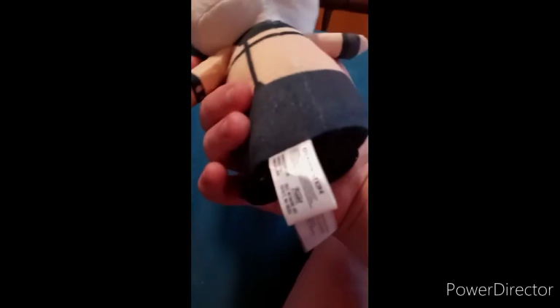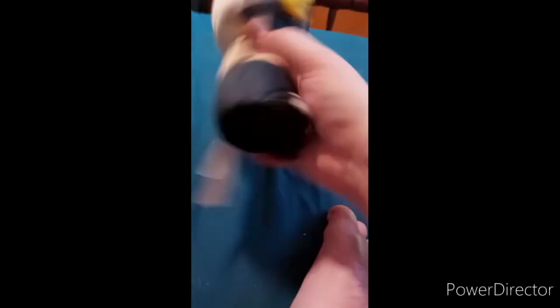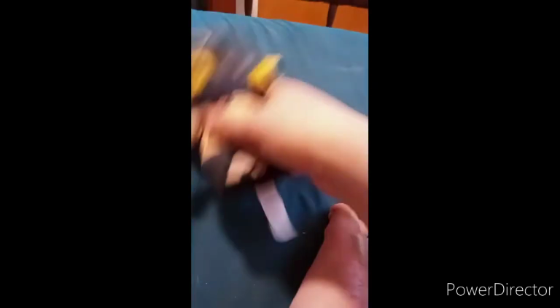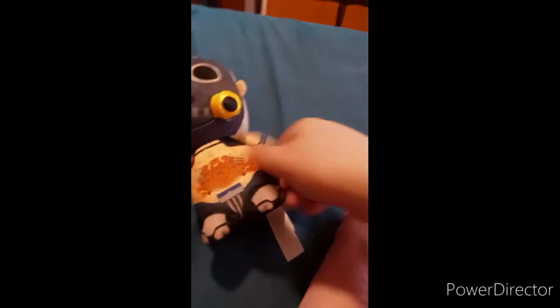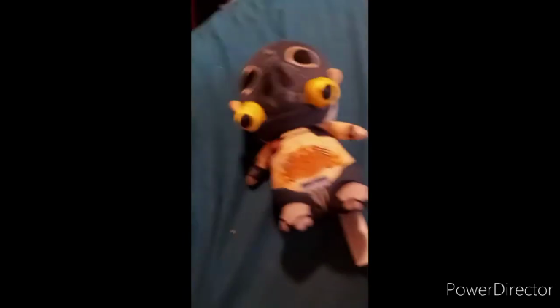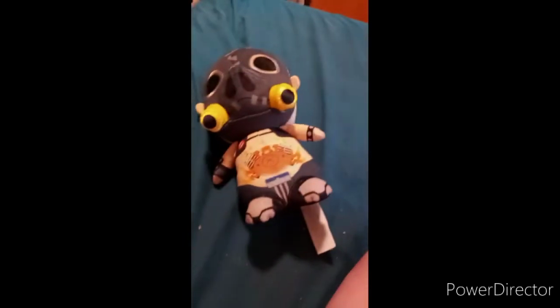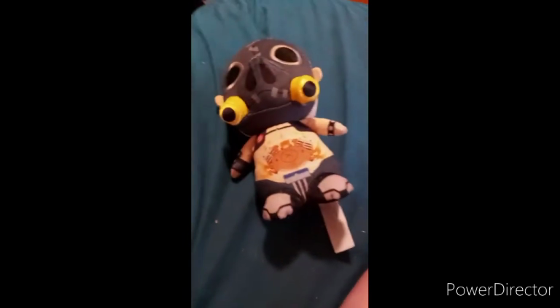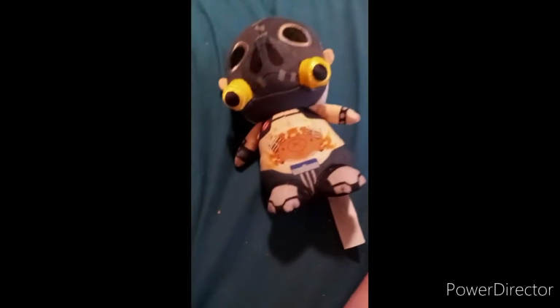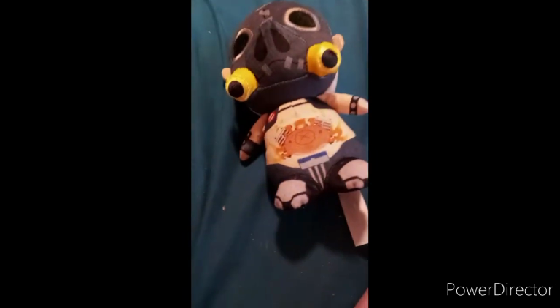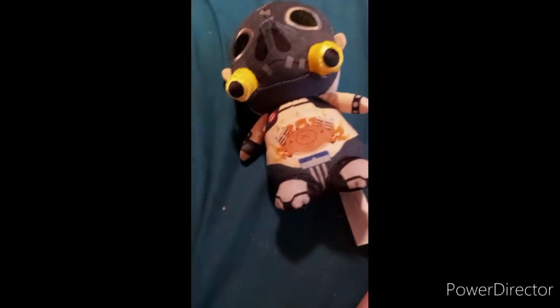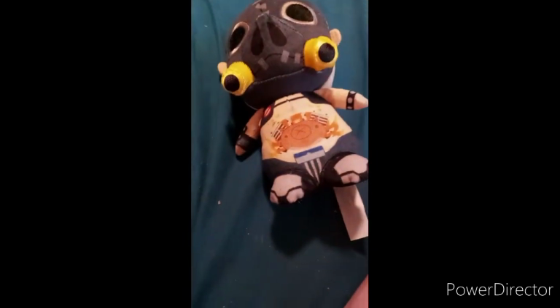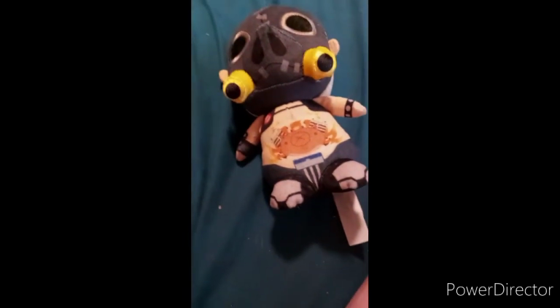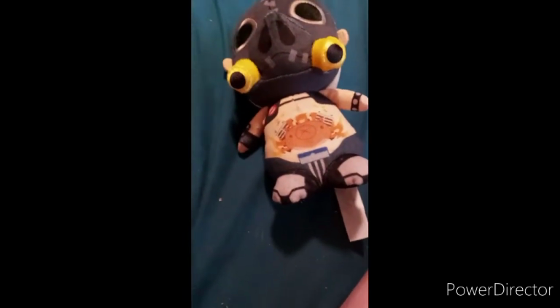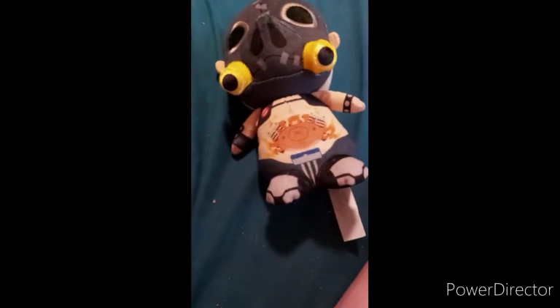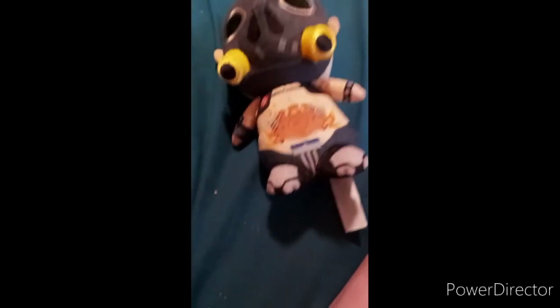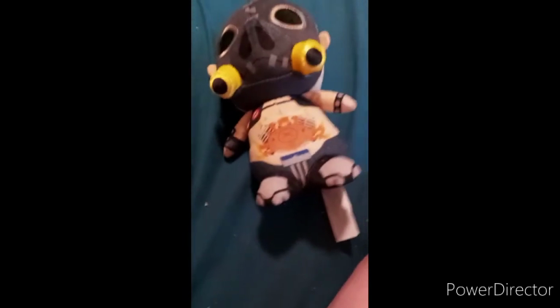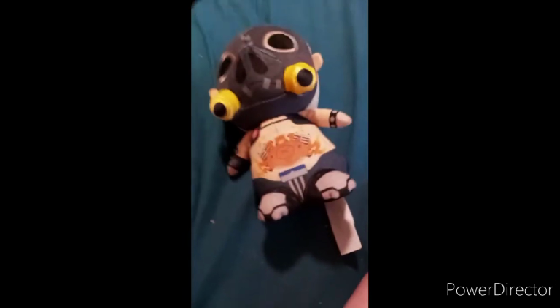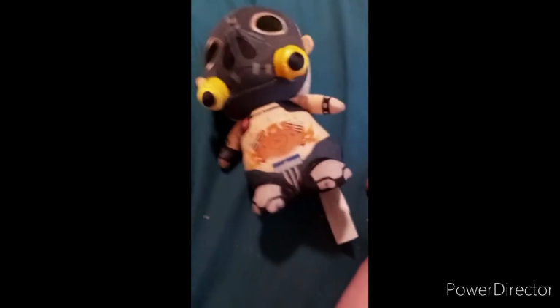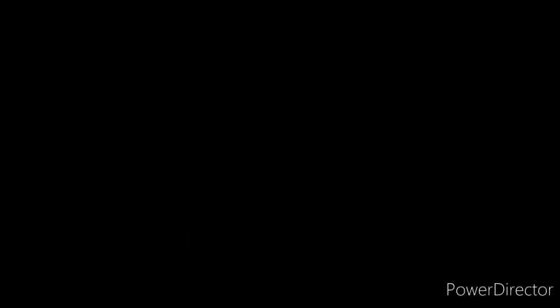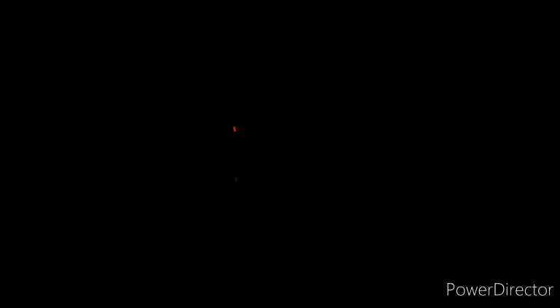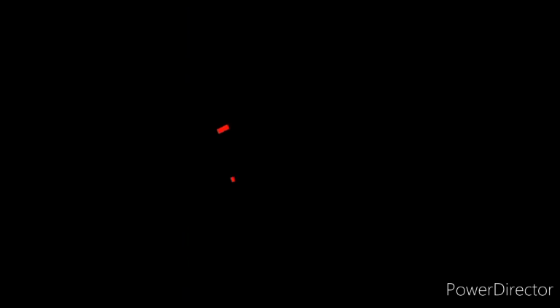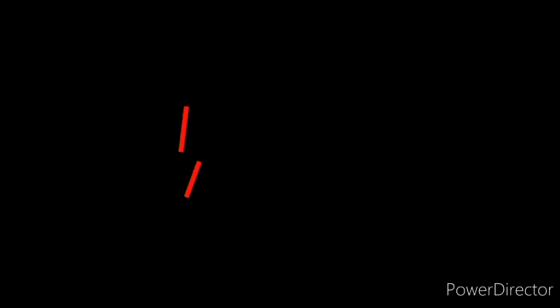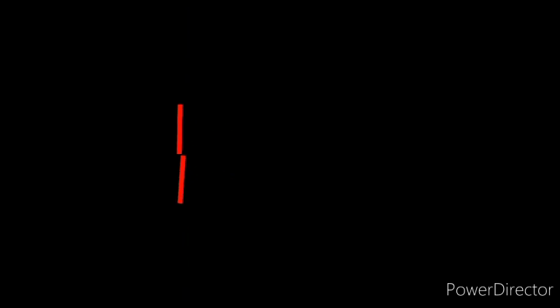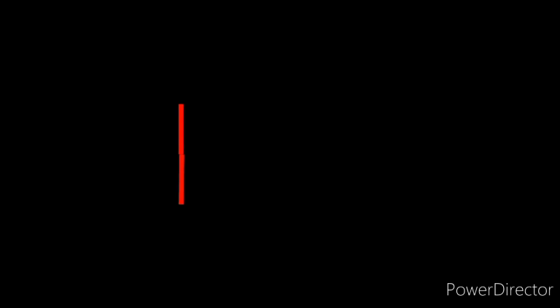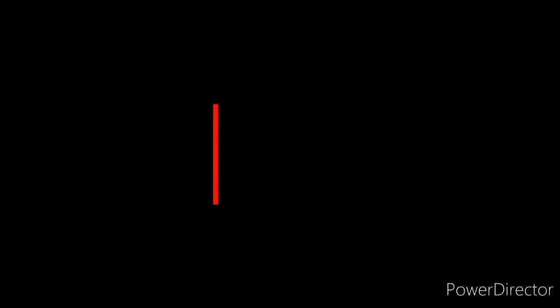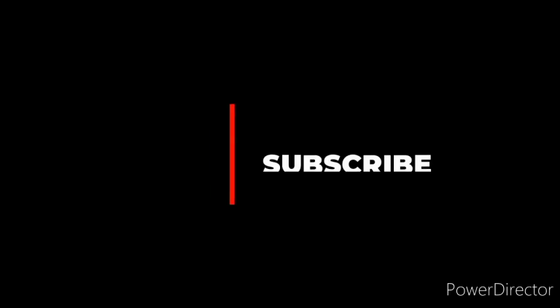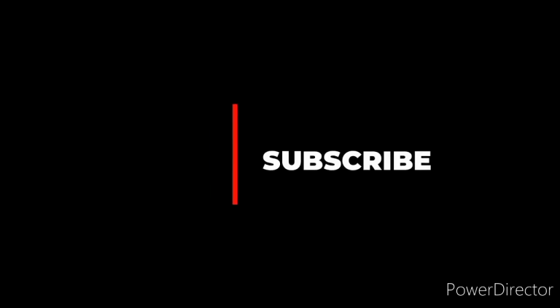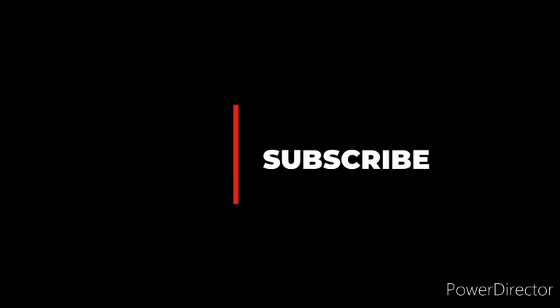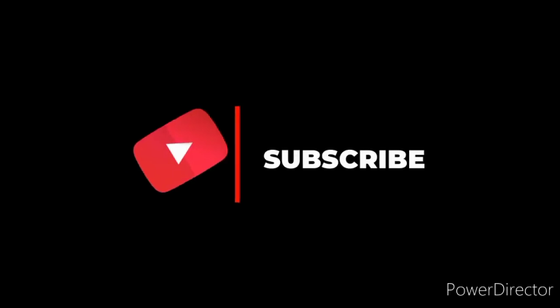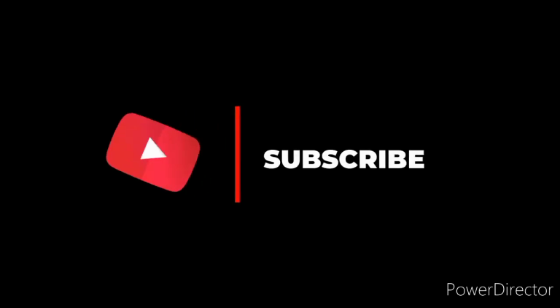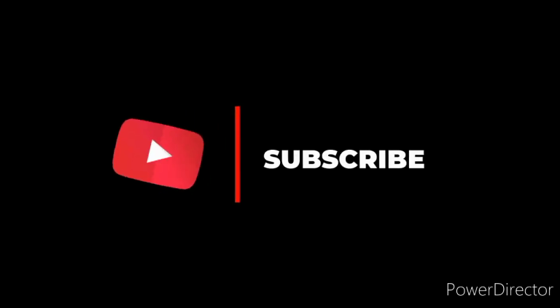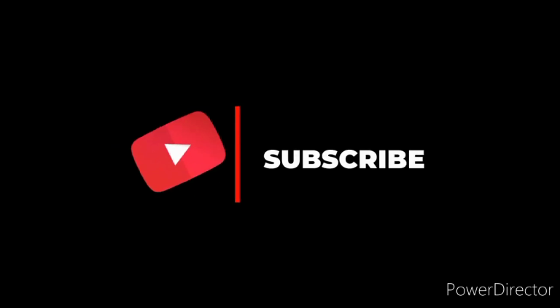So yeah guys, like, comment, subscribe. Don't forget to subscribe.